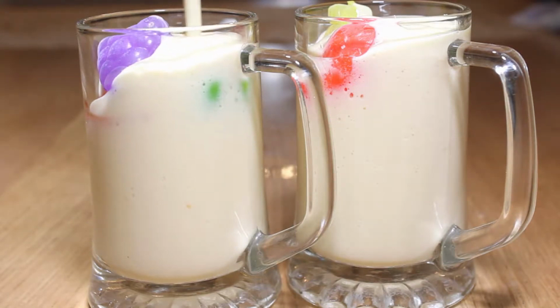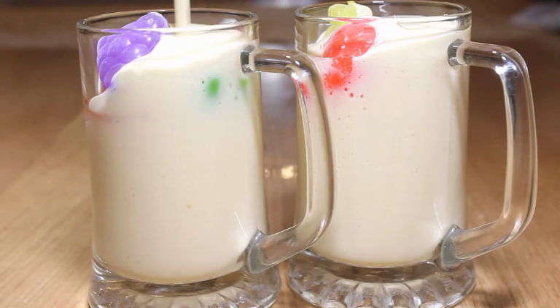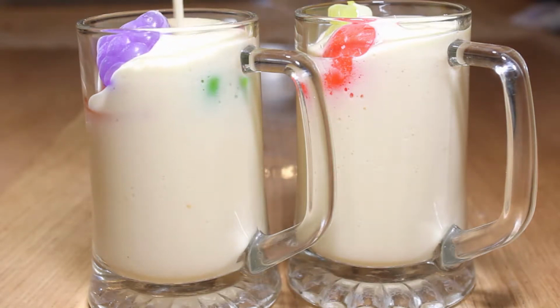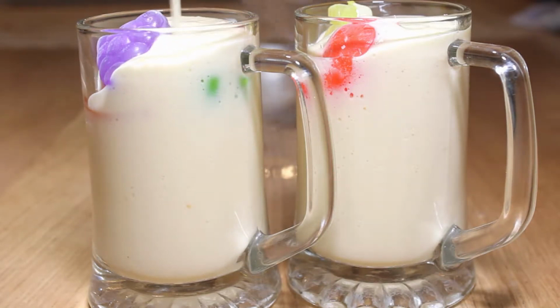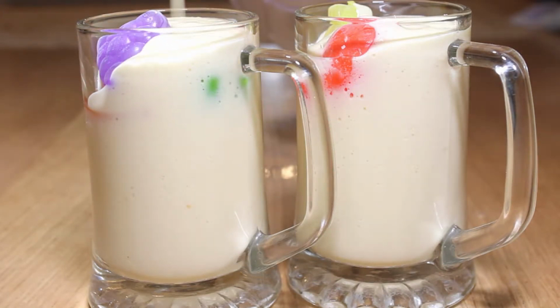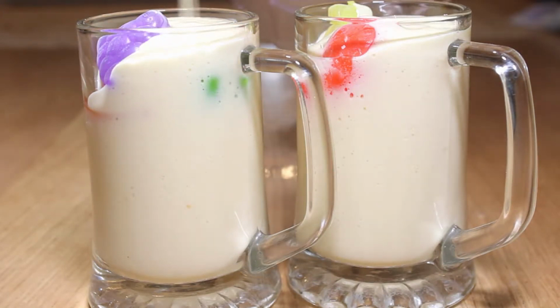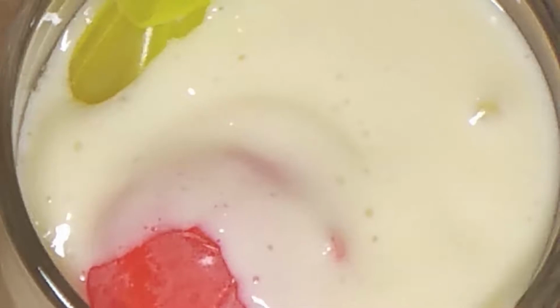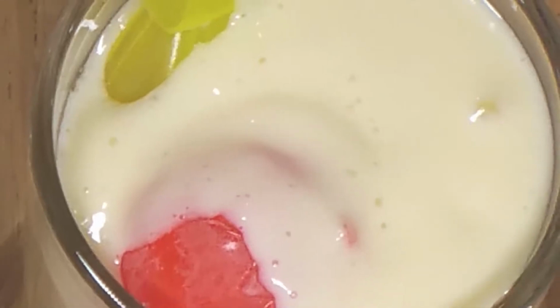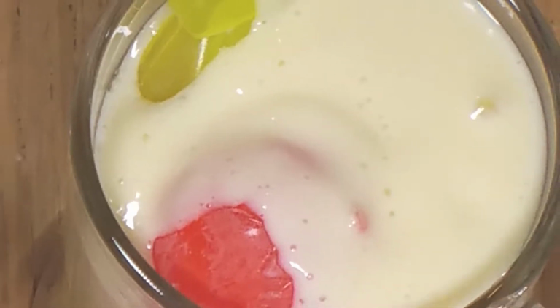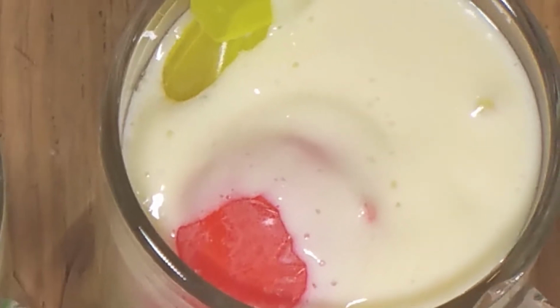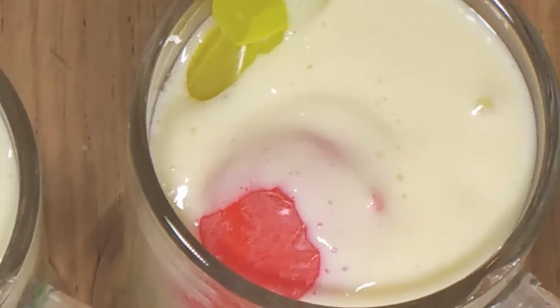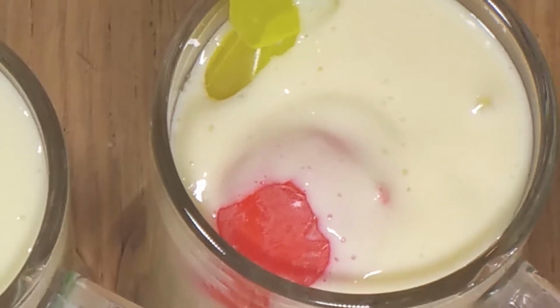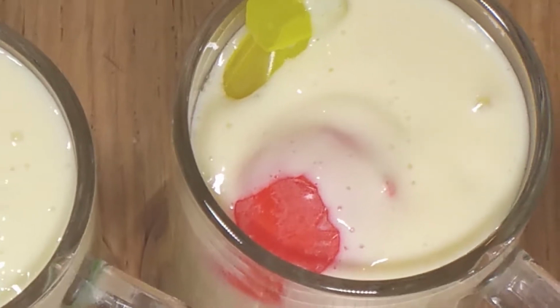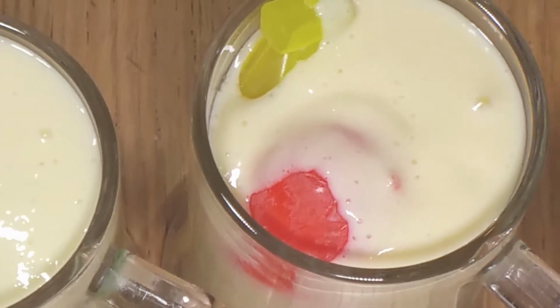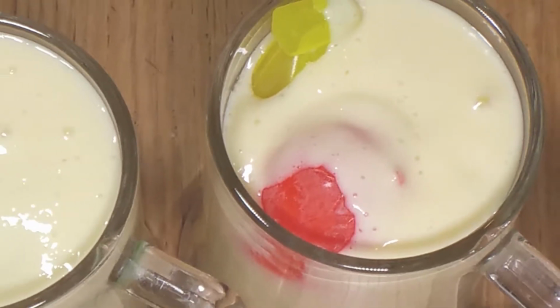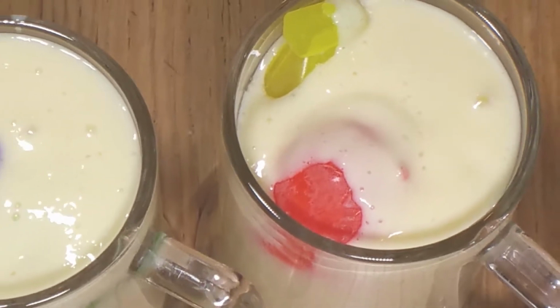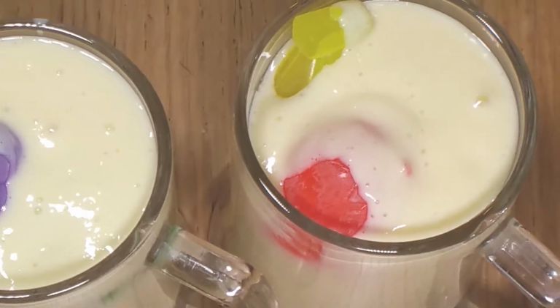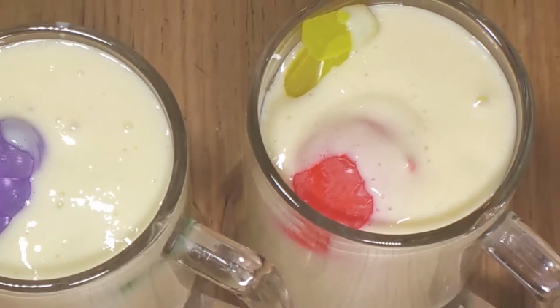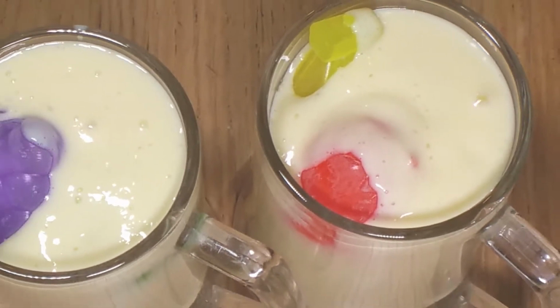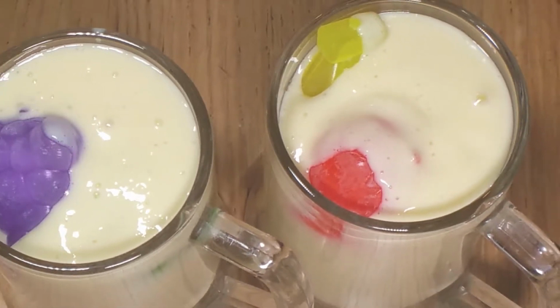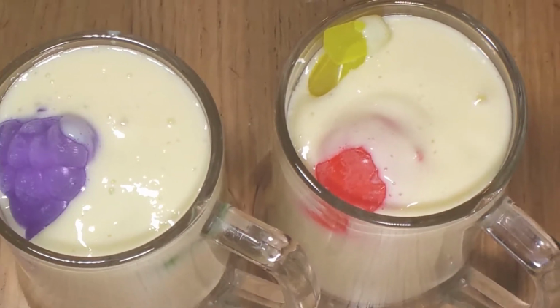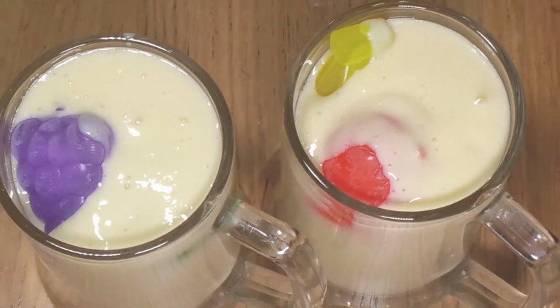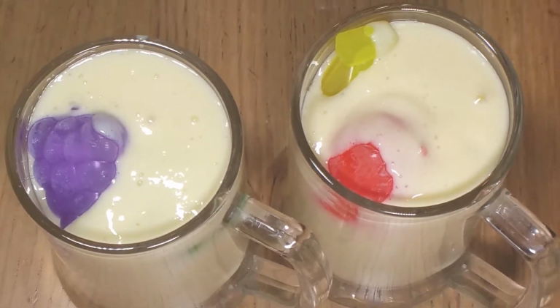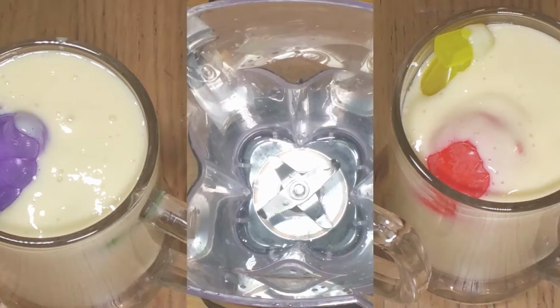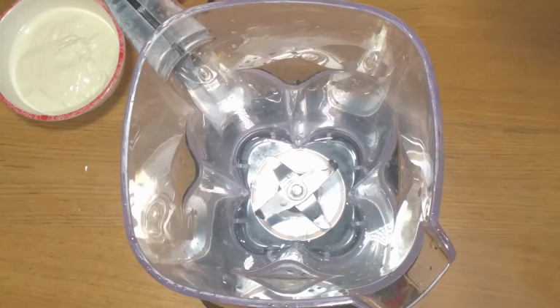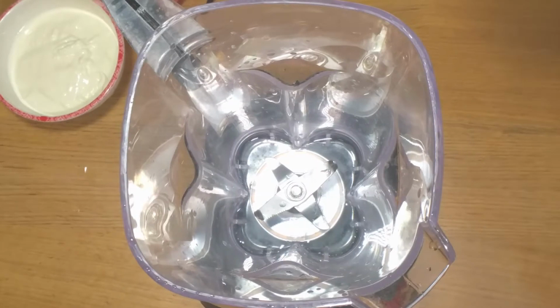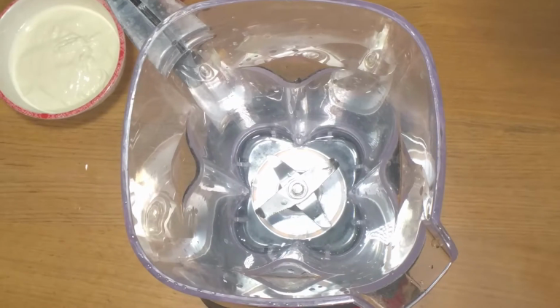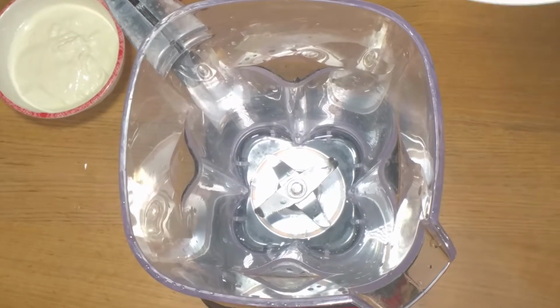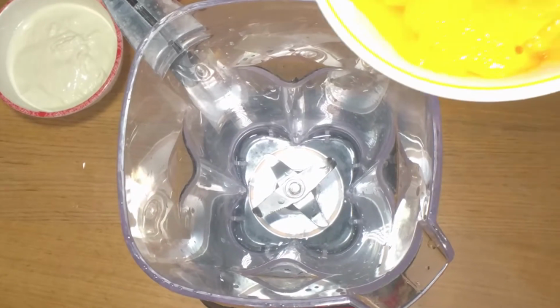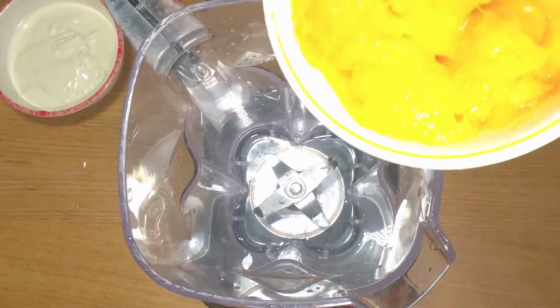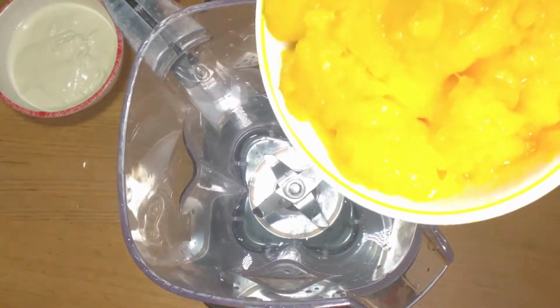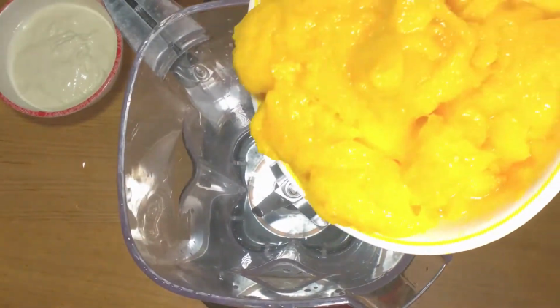I would recommend using Sindri mango, which is oval in shape and tastes very sweet. This mango will make your lassi even tastier.